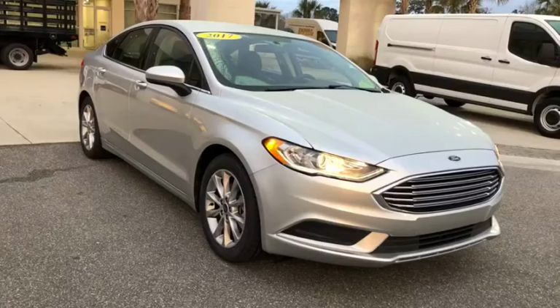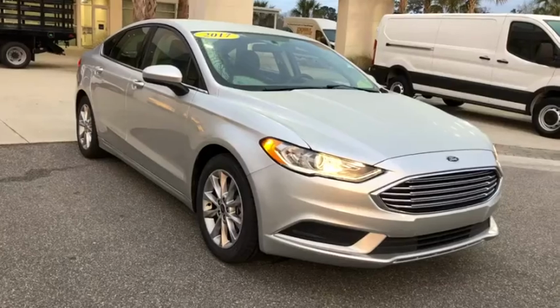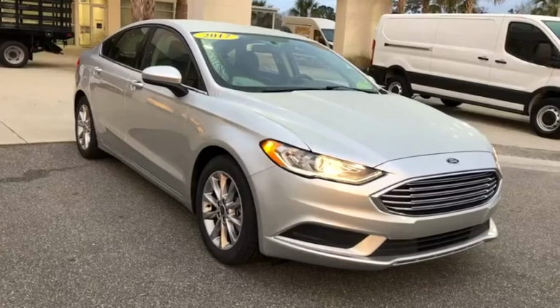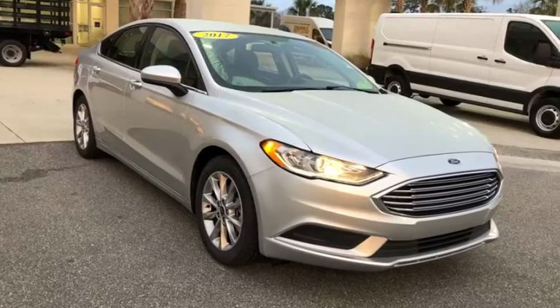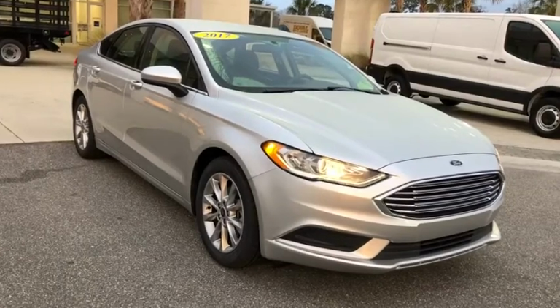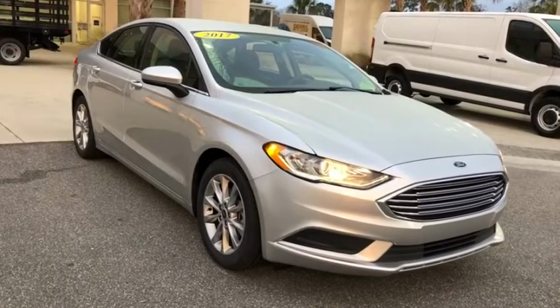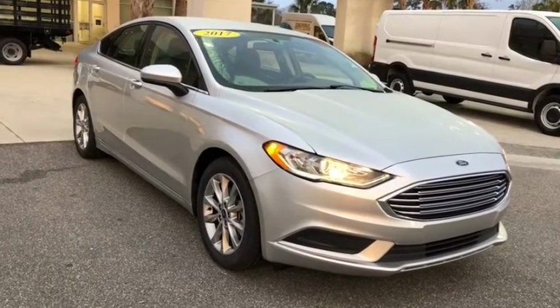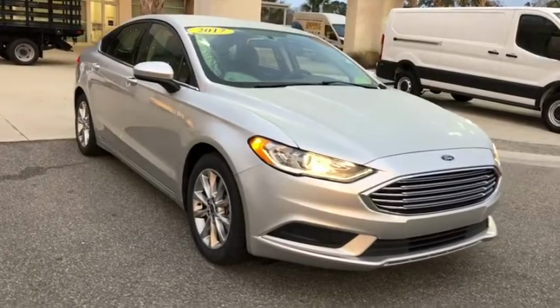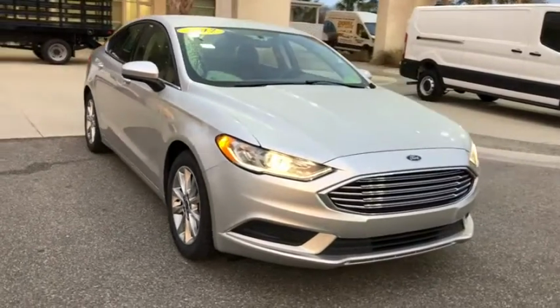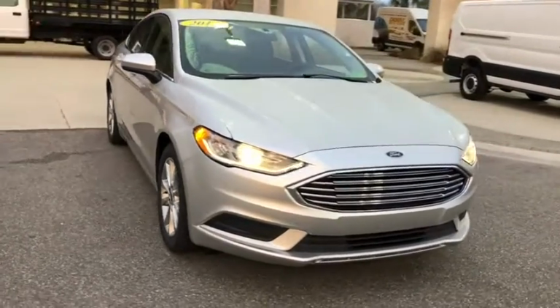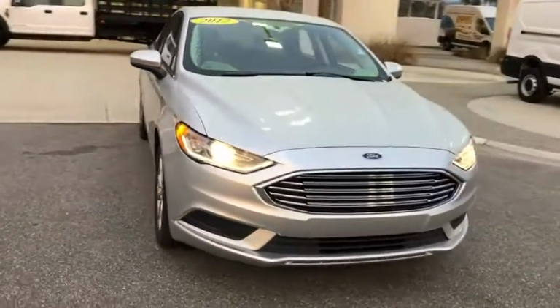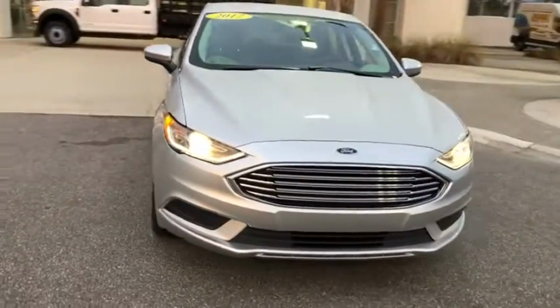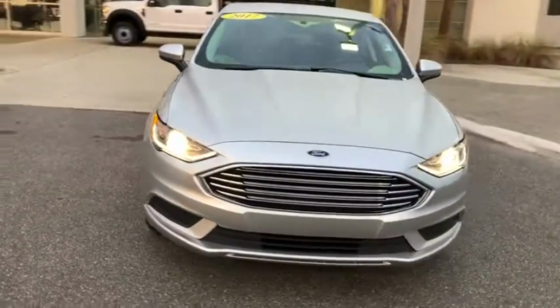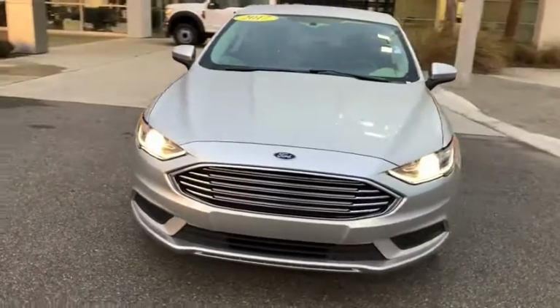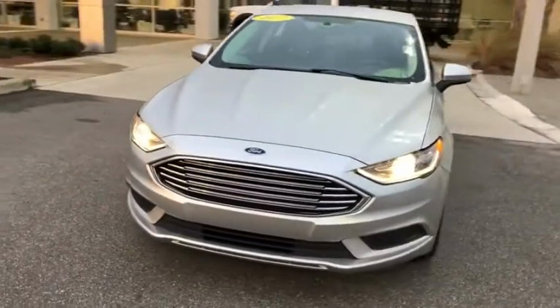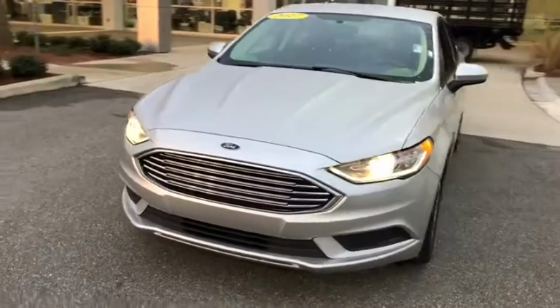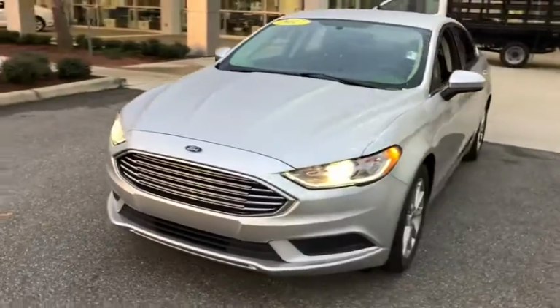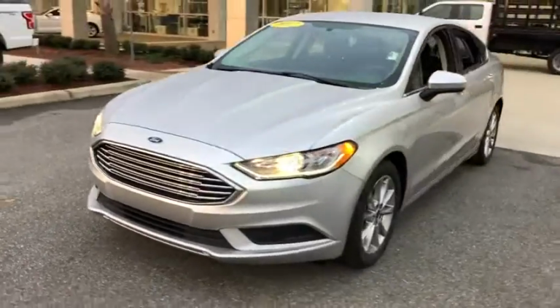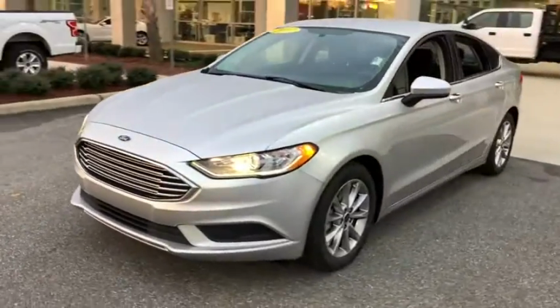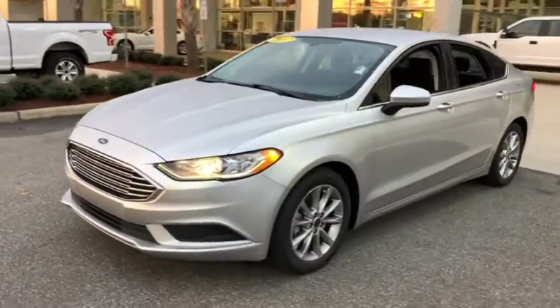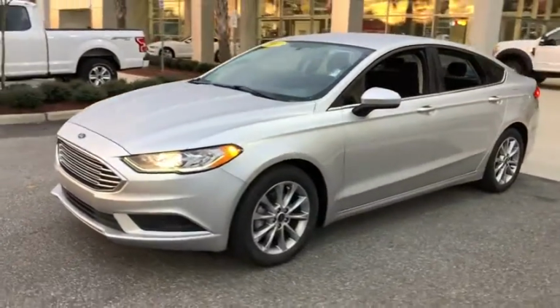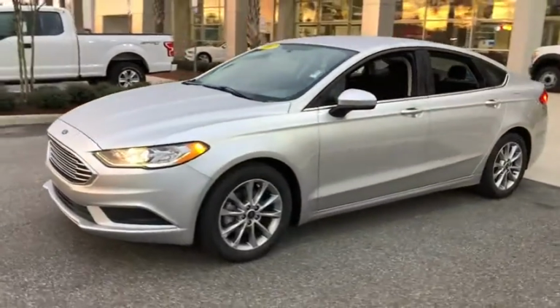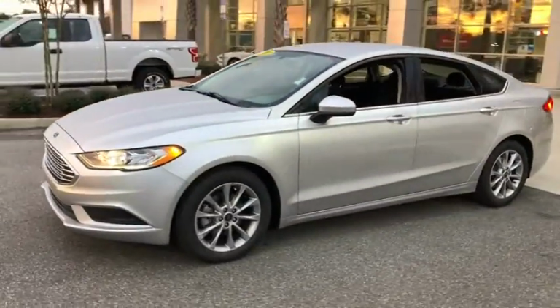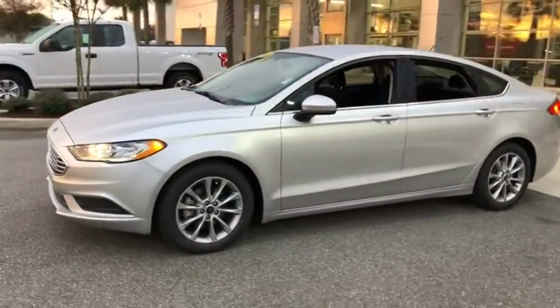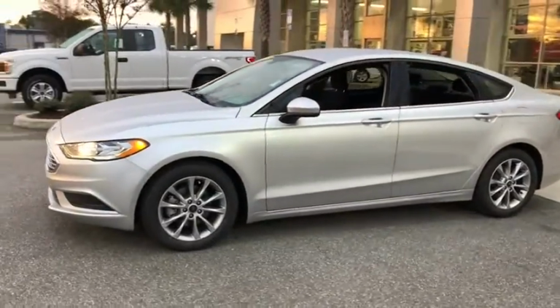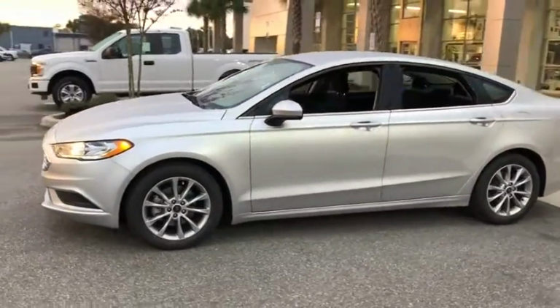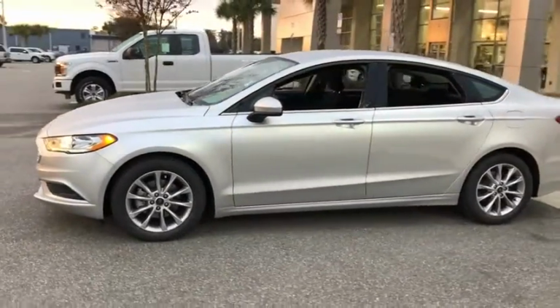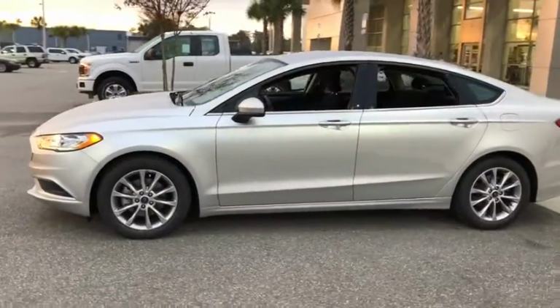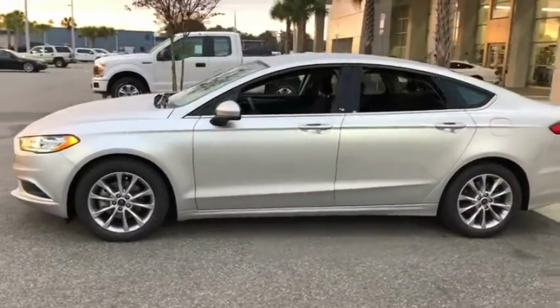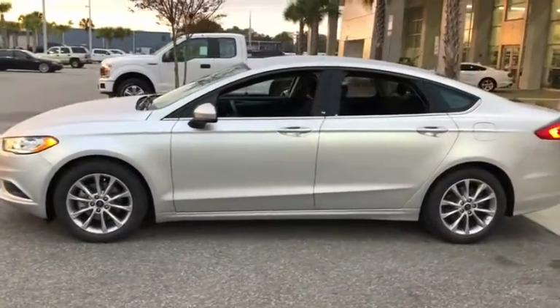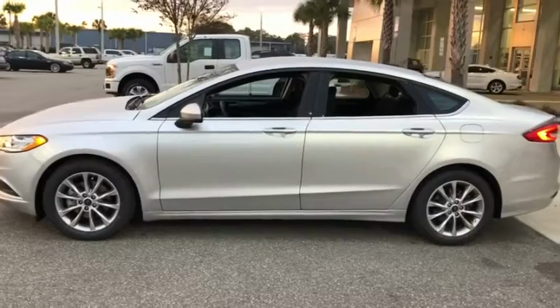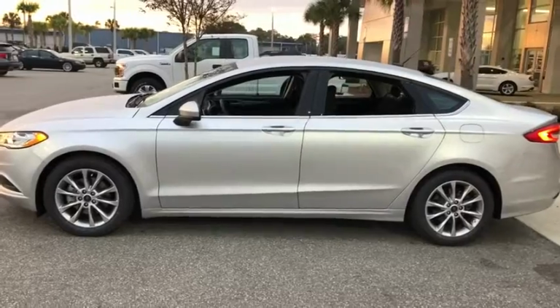Come test drive the 2017 Ford Fusion. You can have both impressive power and great economy in a Fusion. This vehicle has less than 35,000 miles.